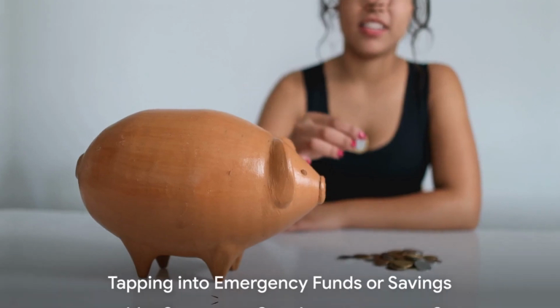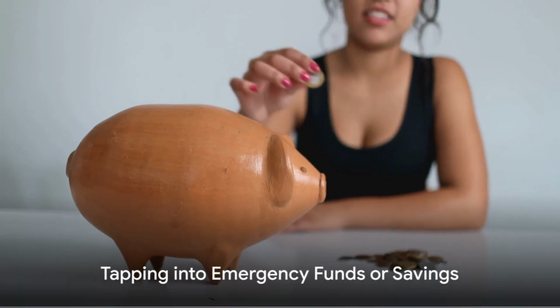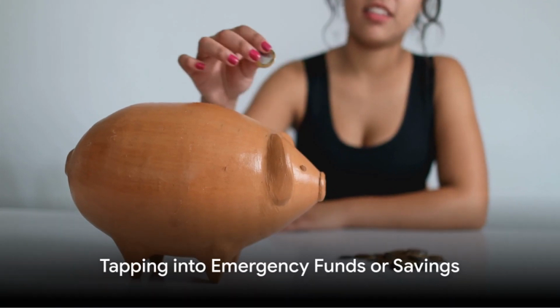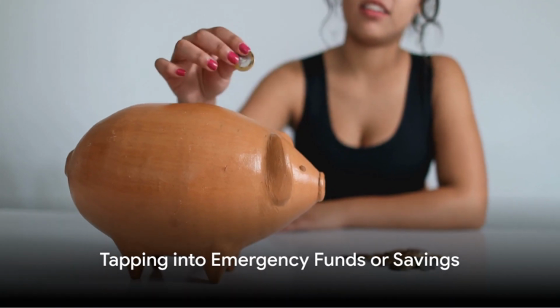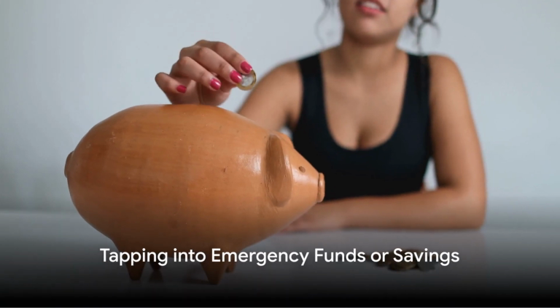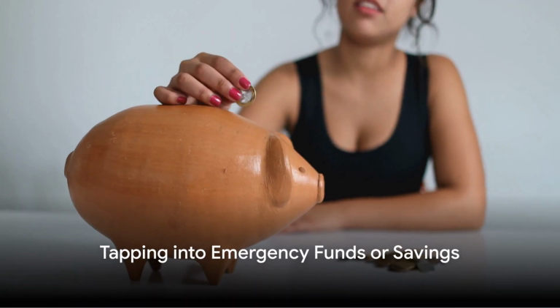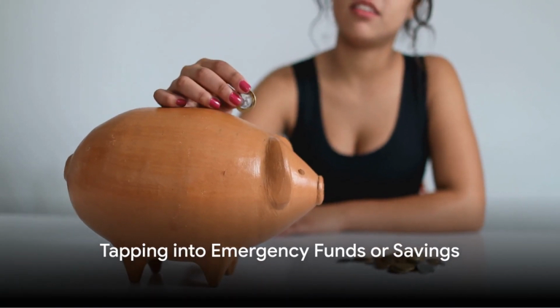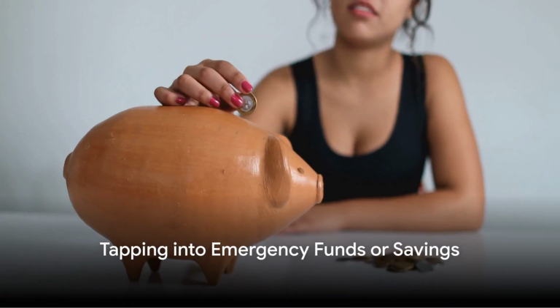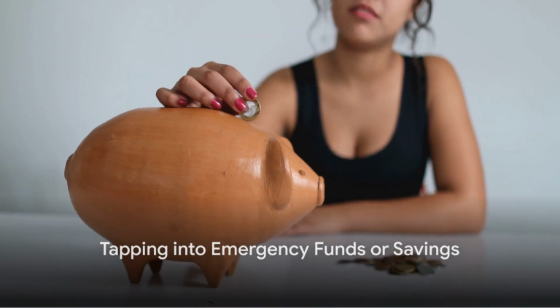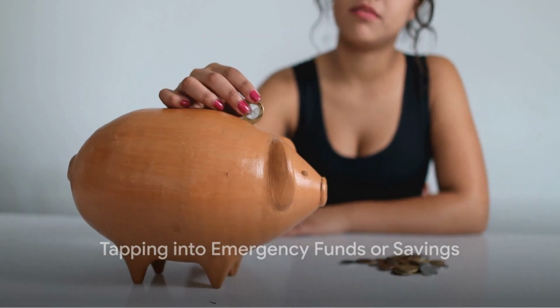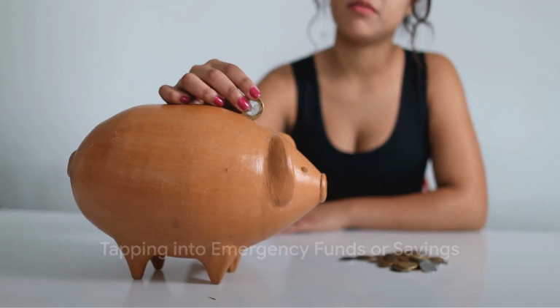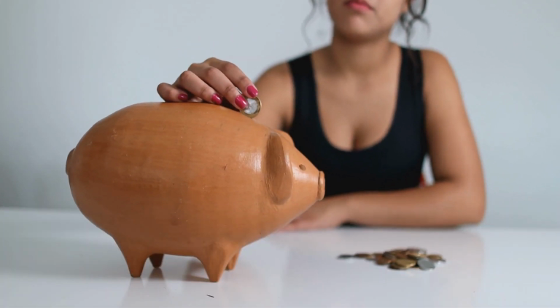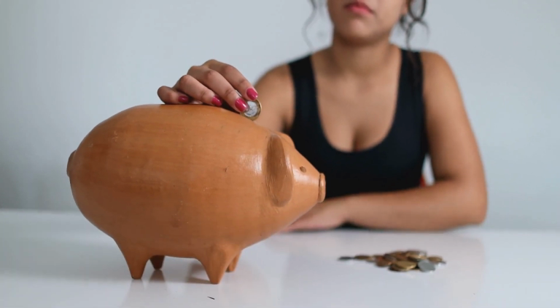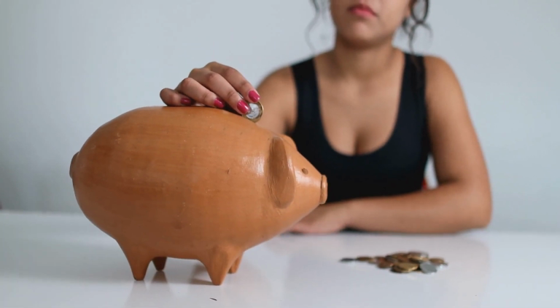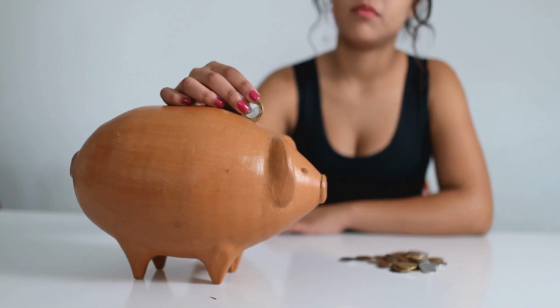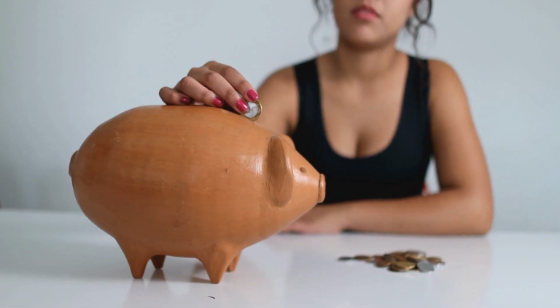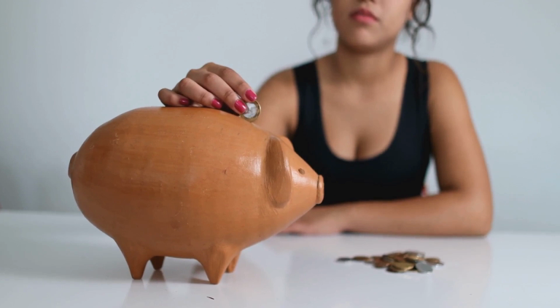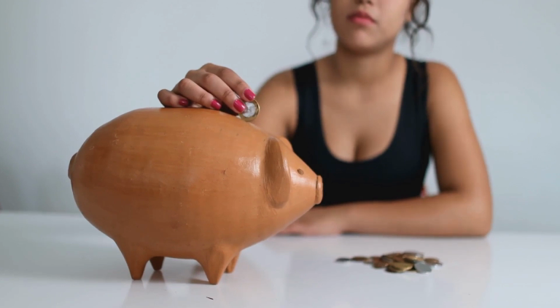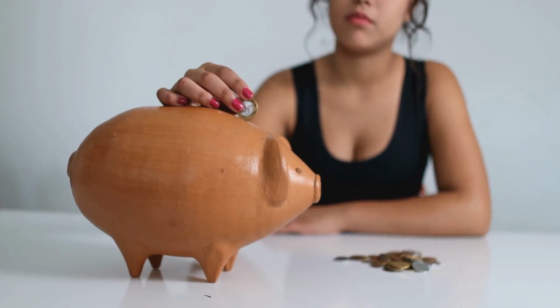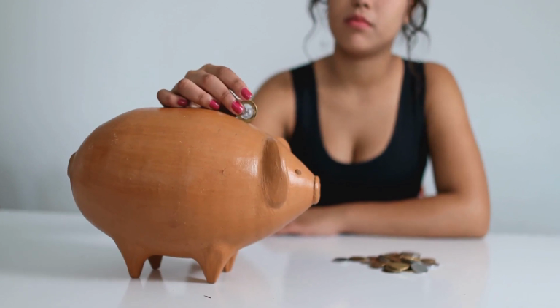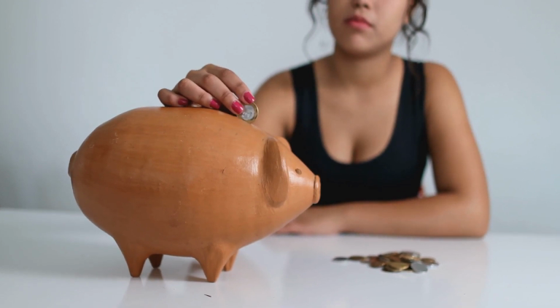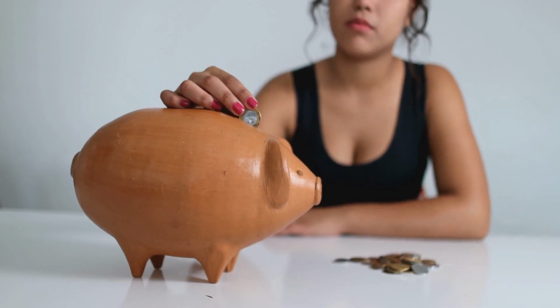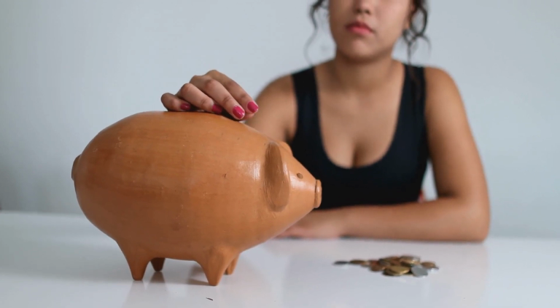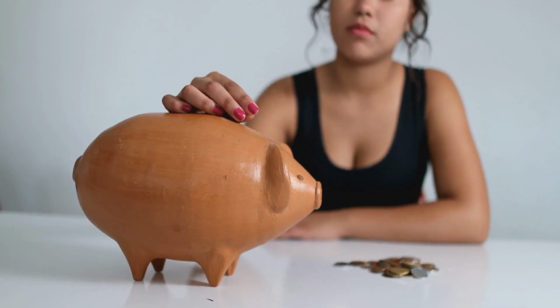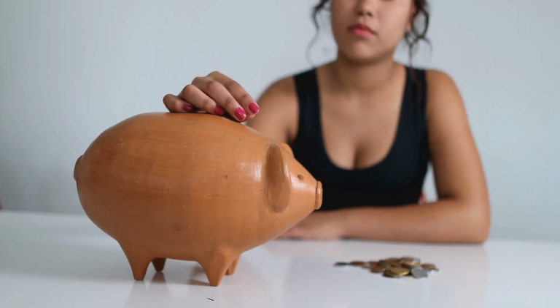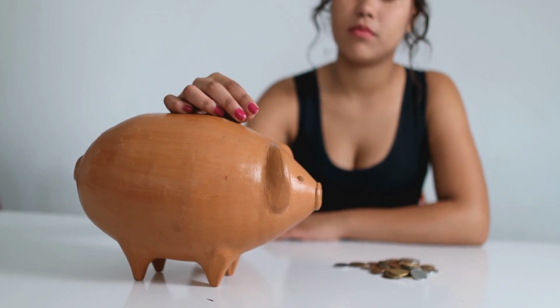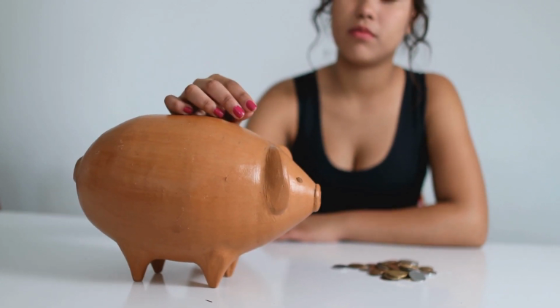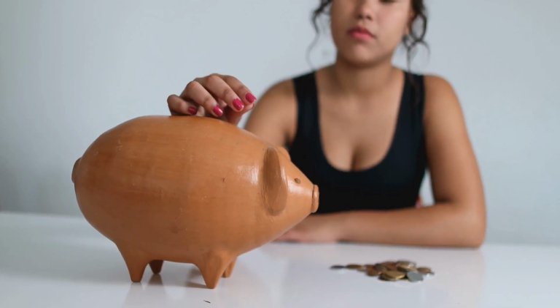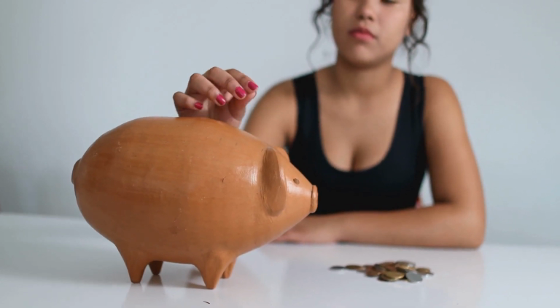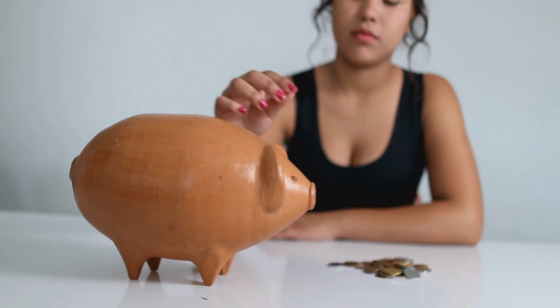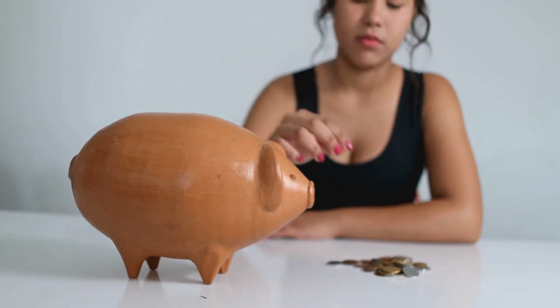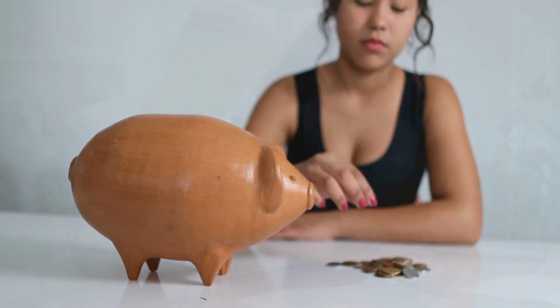Seventh, tap into emergency funds or savings. If you have any saved money, now is the time to use it. It's not ideal, but it's better than falling further into debt.